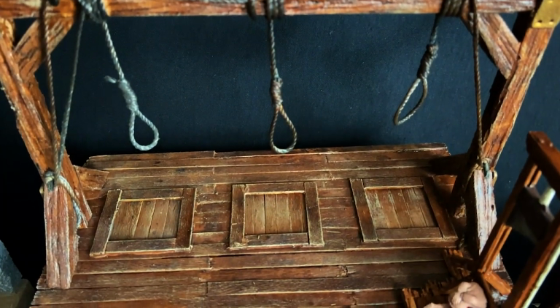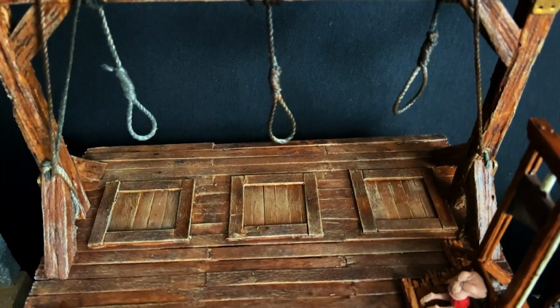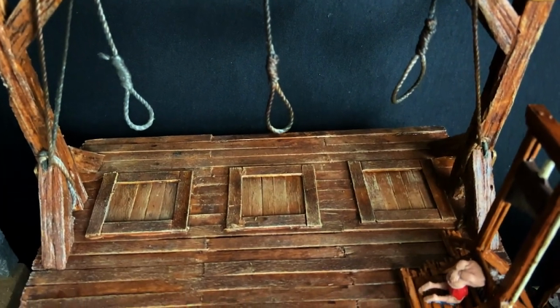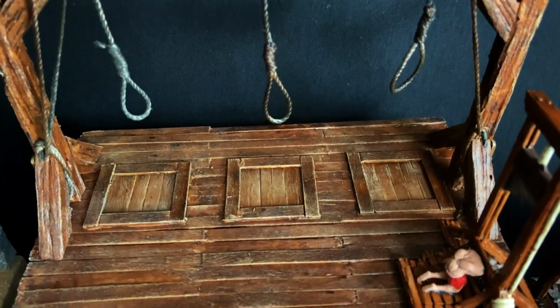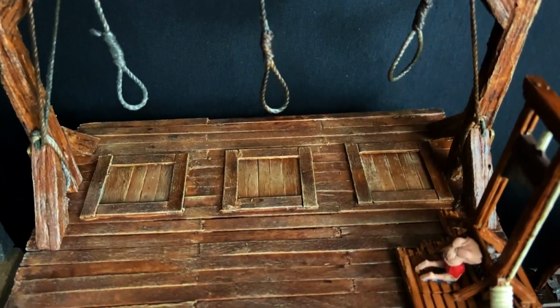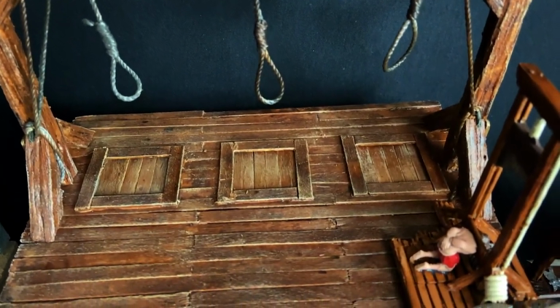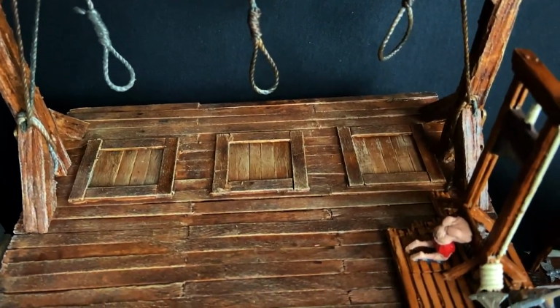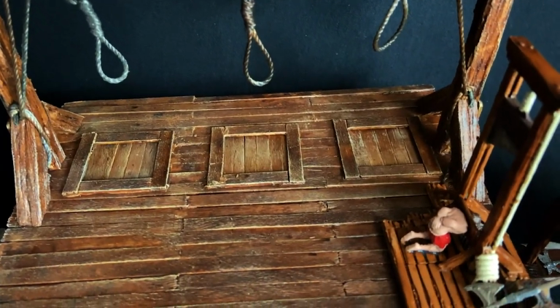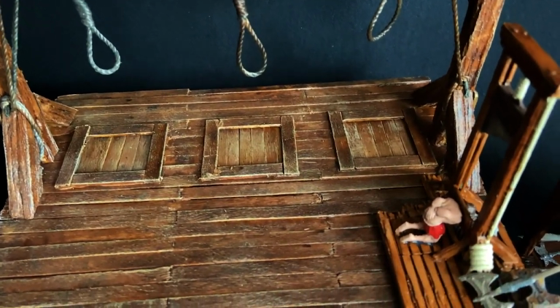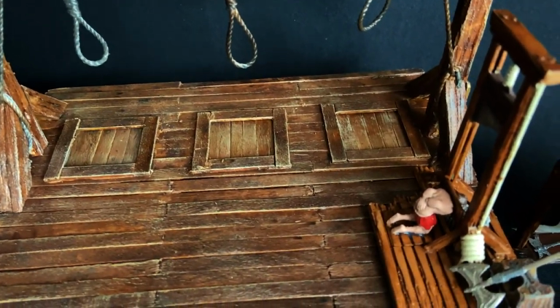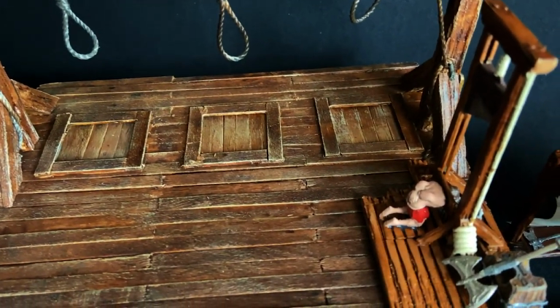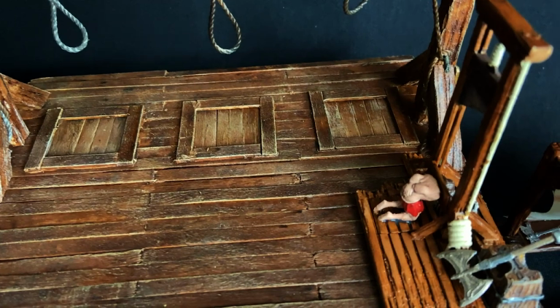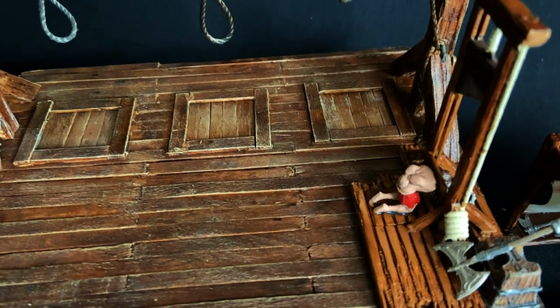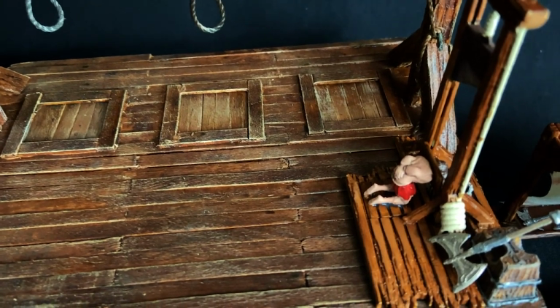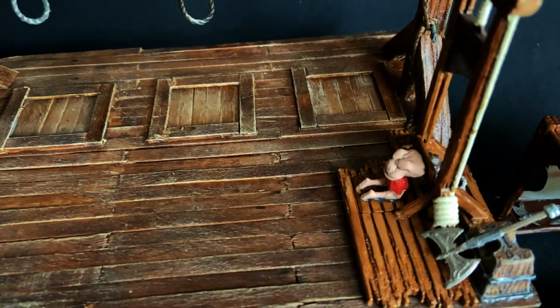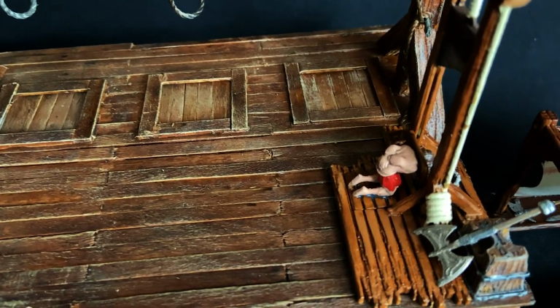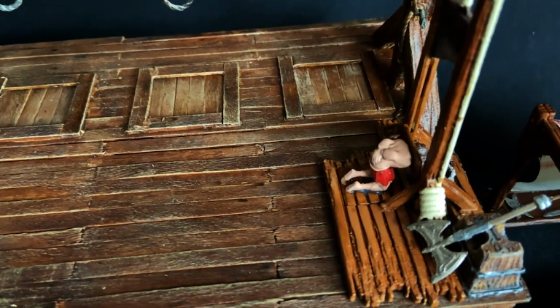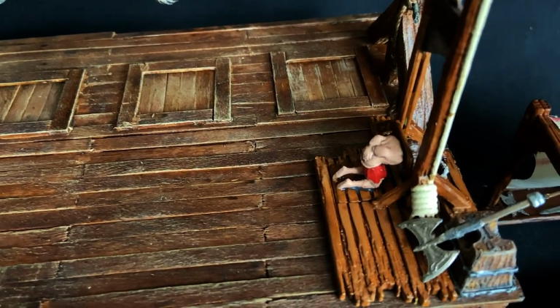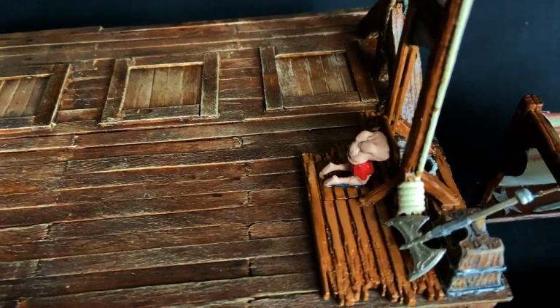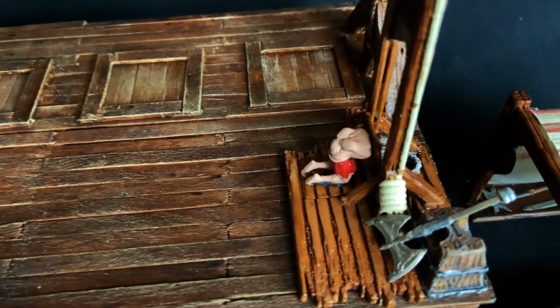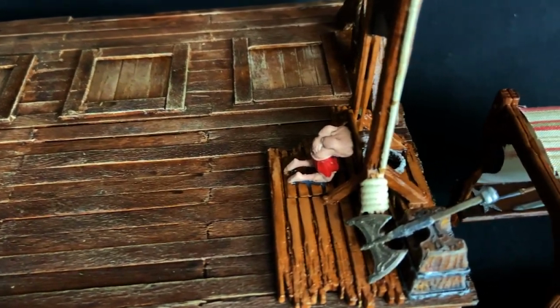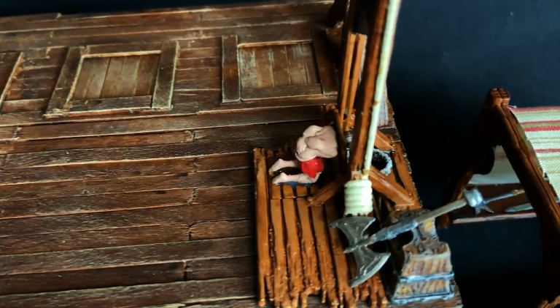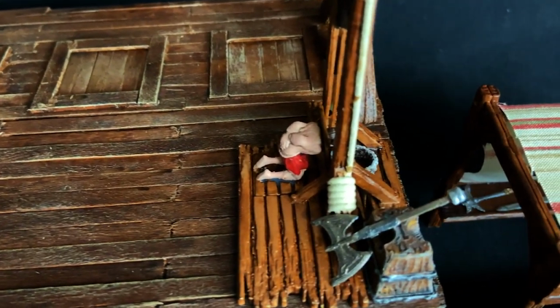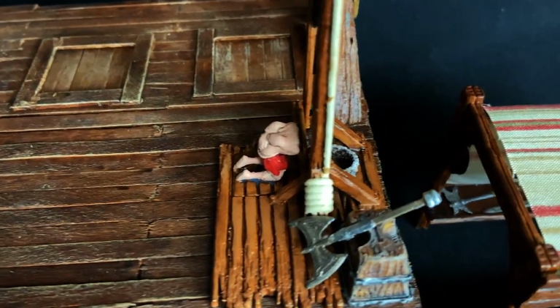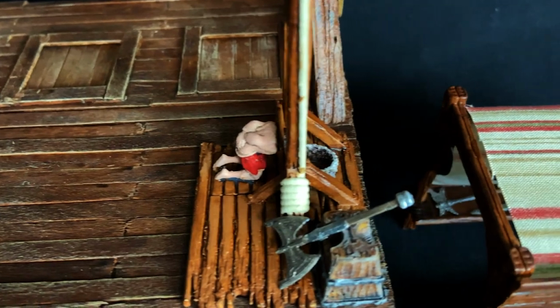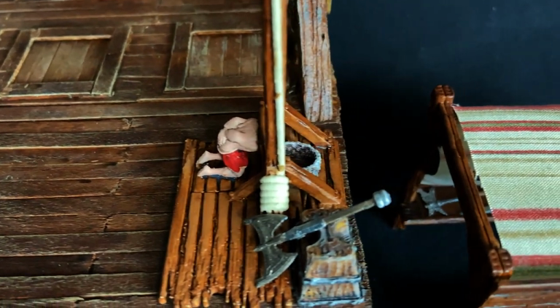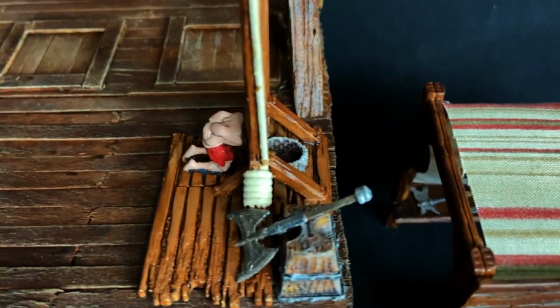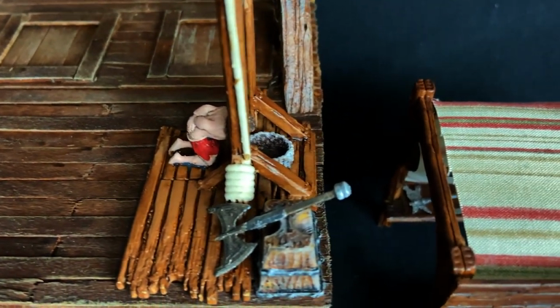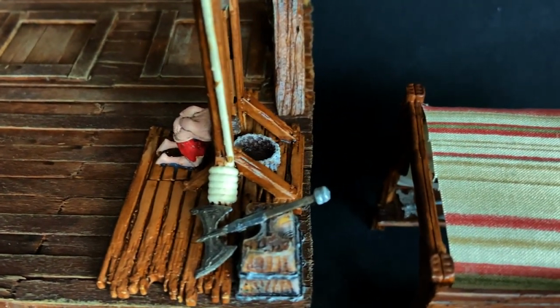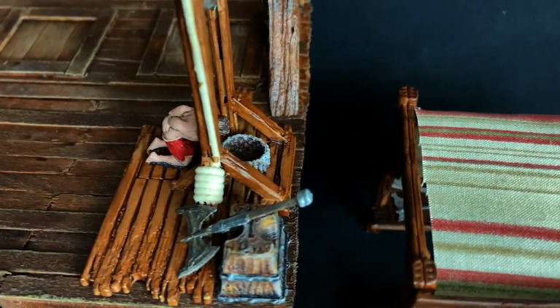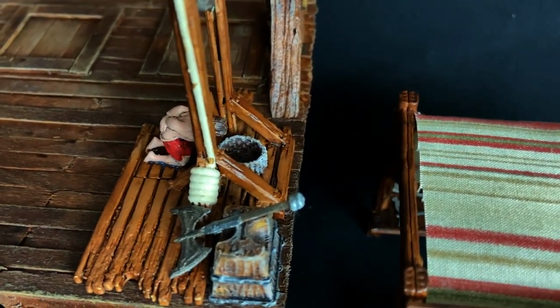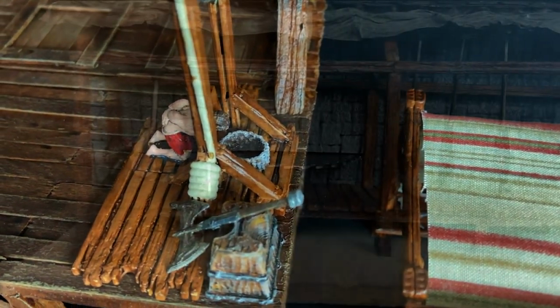Thanks for watching everybody, I hope you enjoyed my build of this medieval hangman's platform. Send me your comments as usual and subscribe if you haven't already, and we'll see you next week with another build or challenge. Bye now.